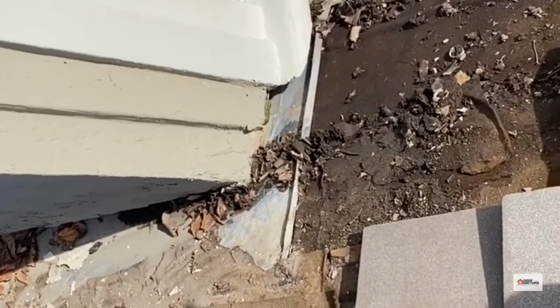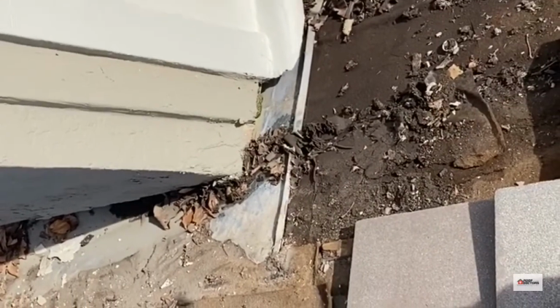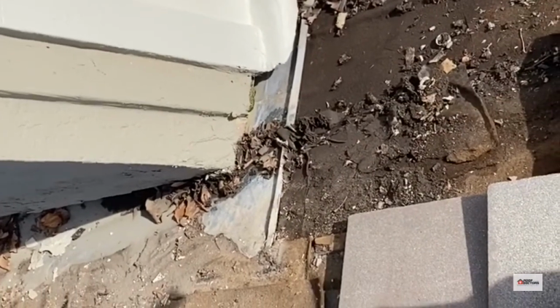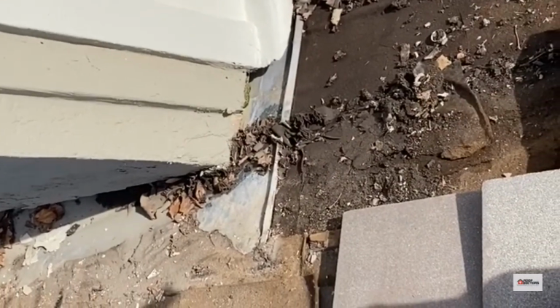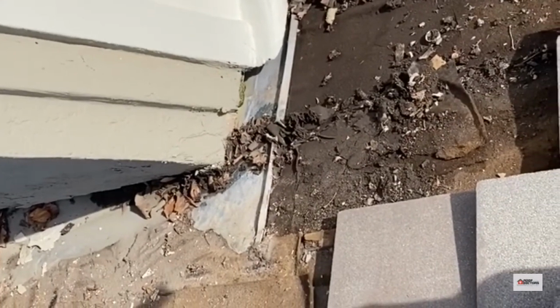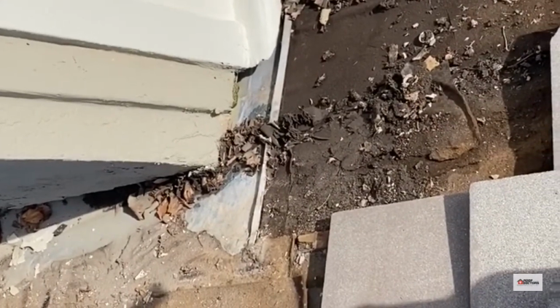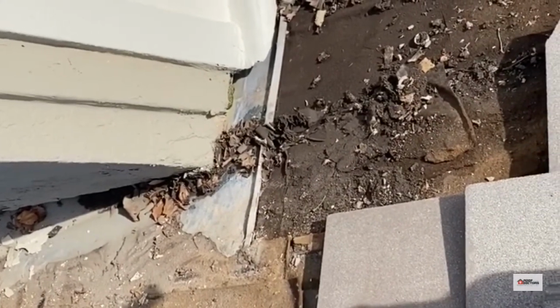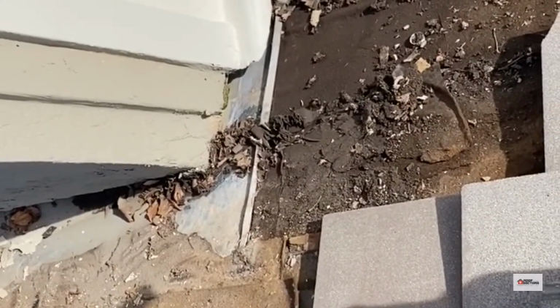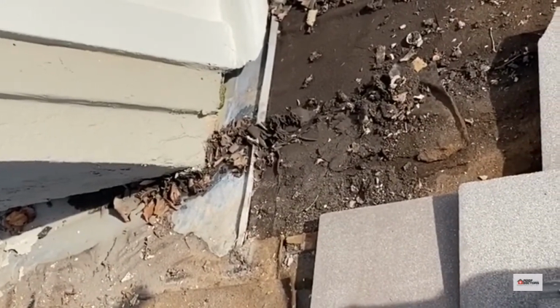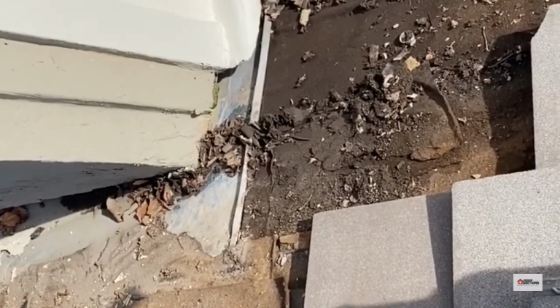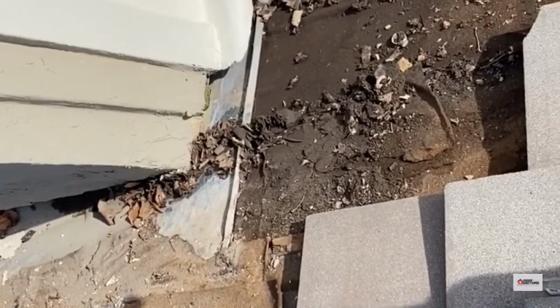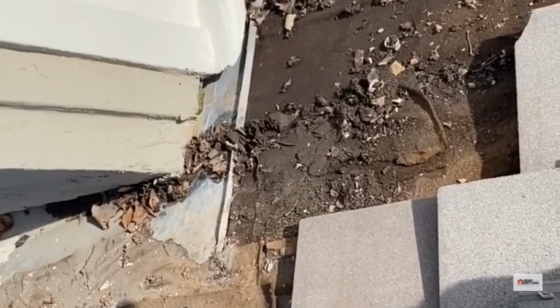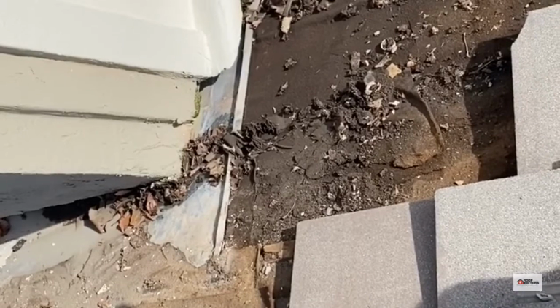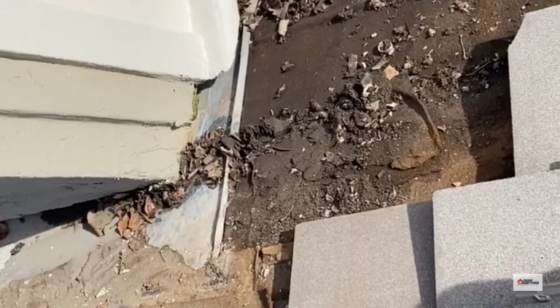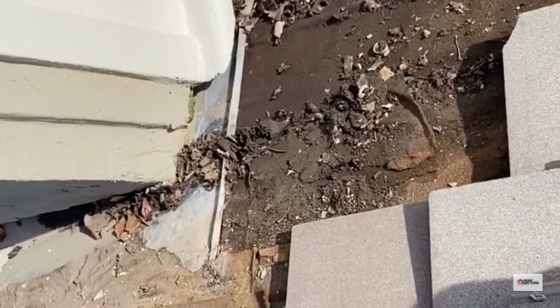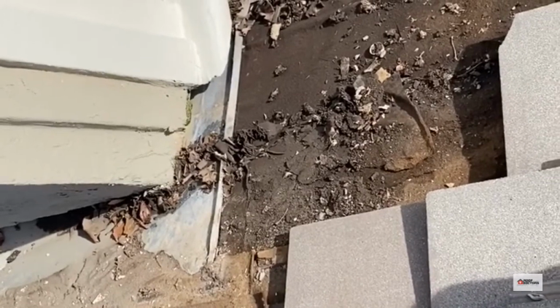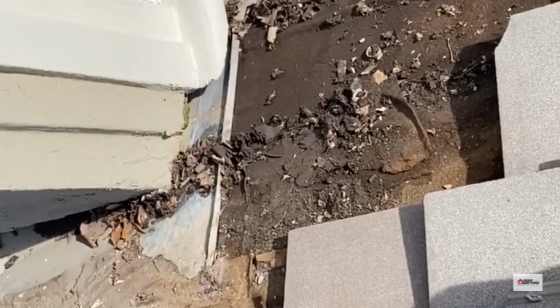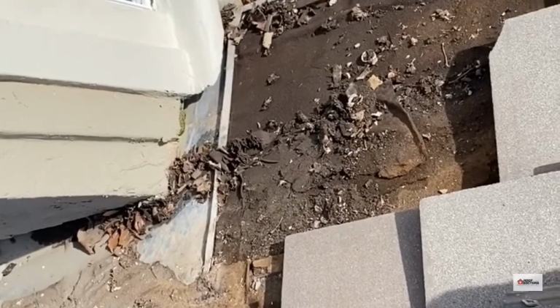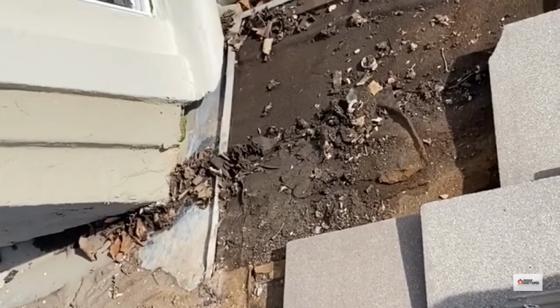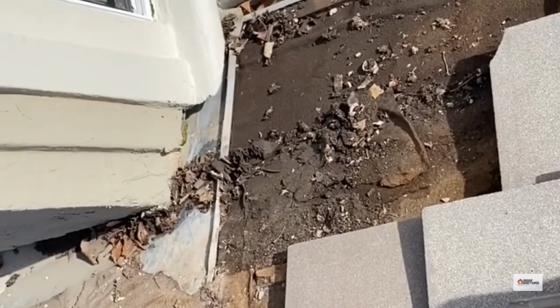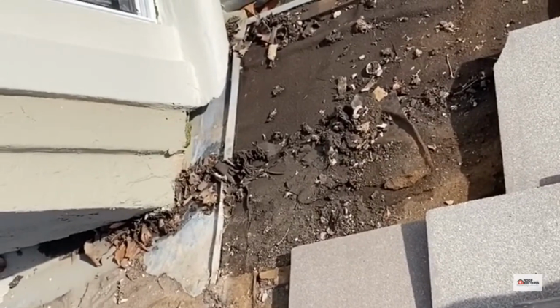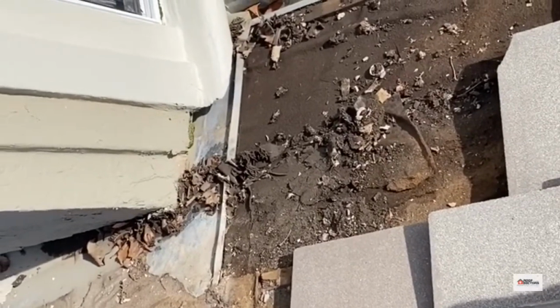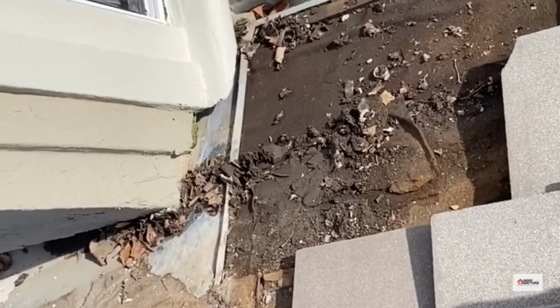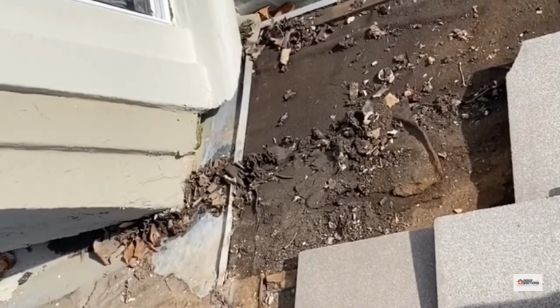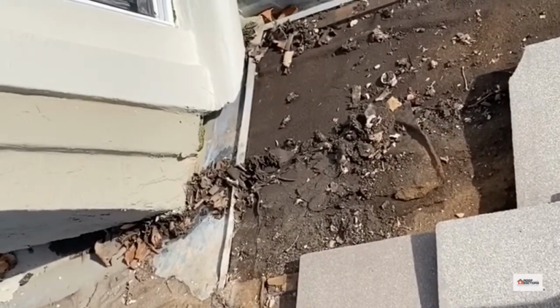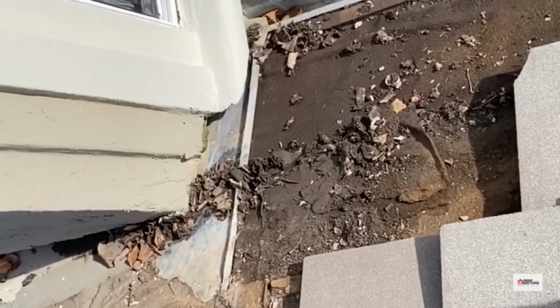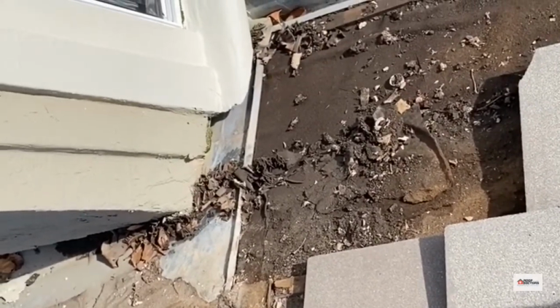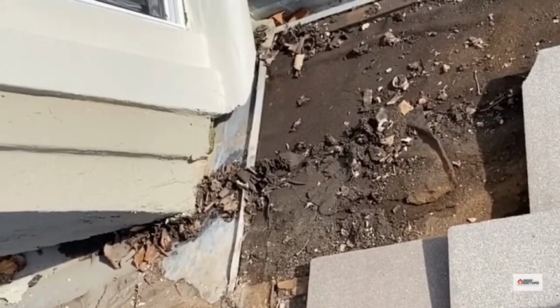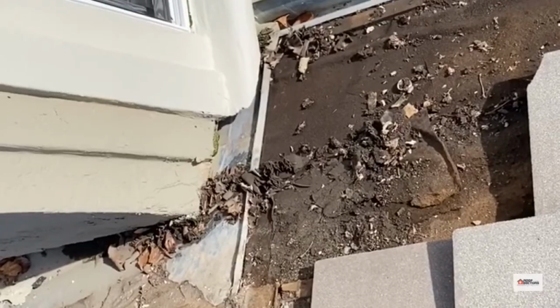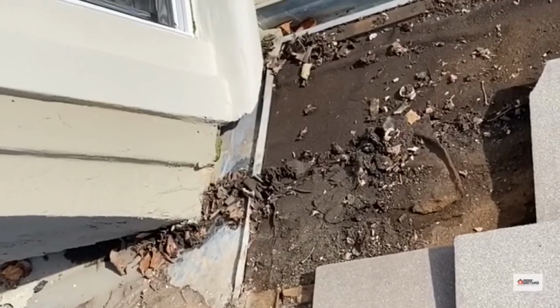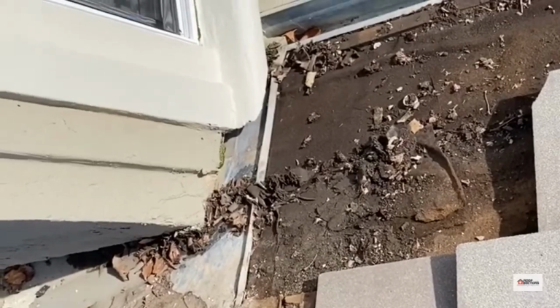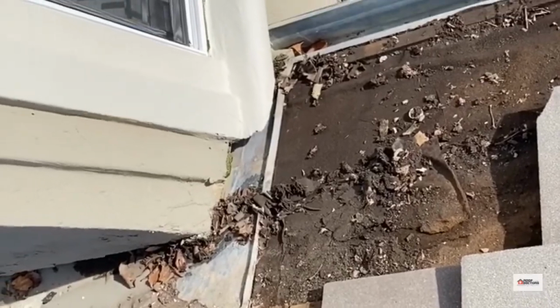The crimp edge isn't high enough, the flashing is not wide enough, and if you get dirt and debris in there it also will create a dam, pushing water off the side.